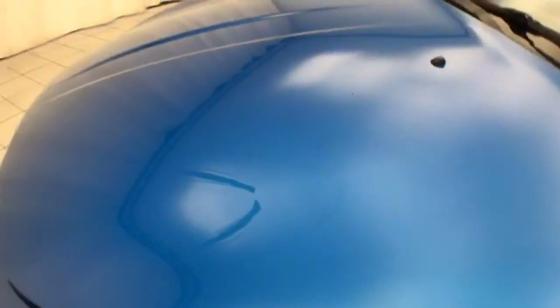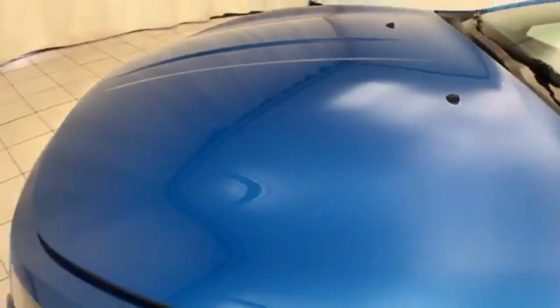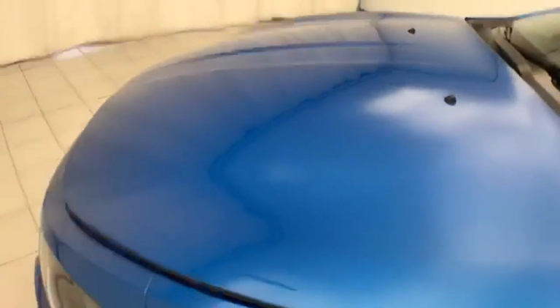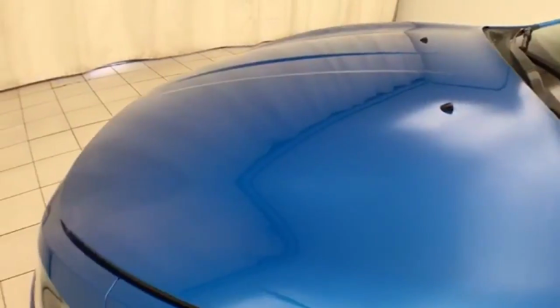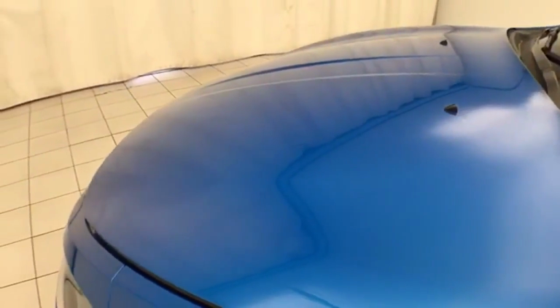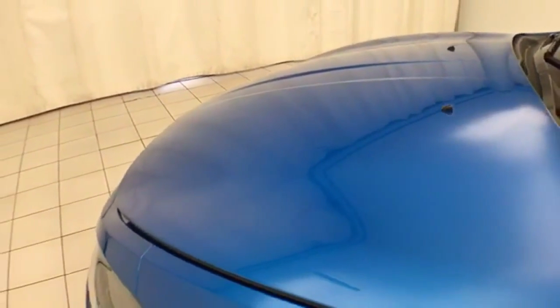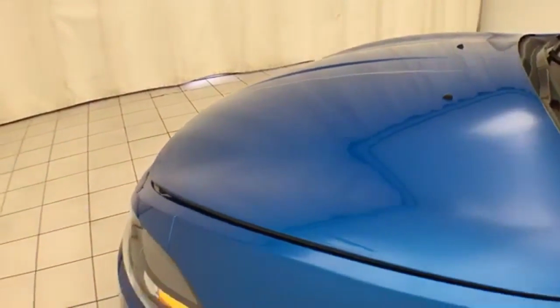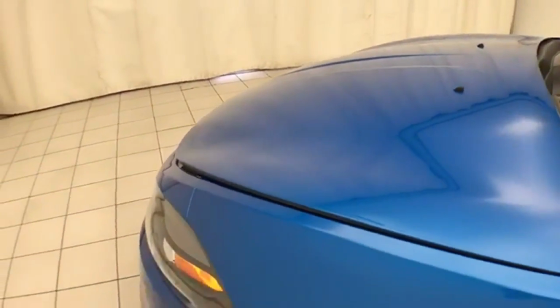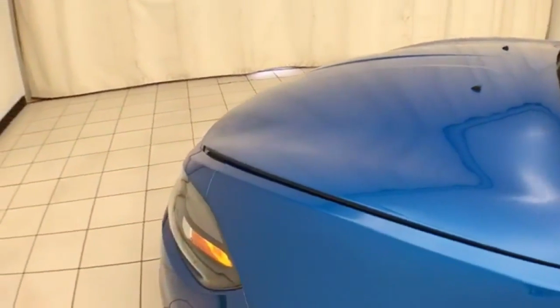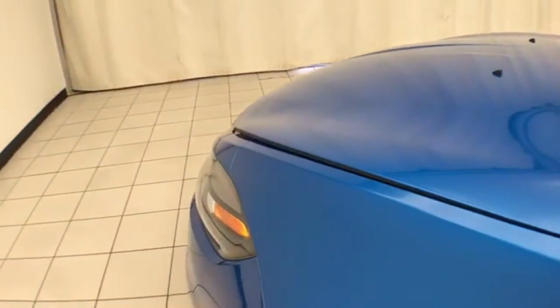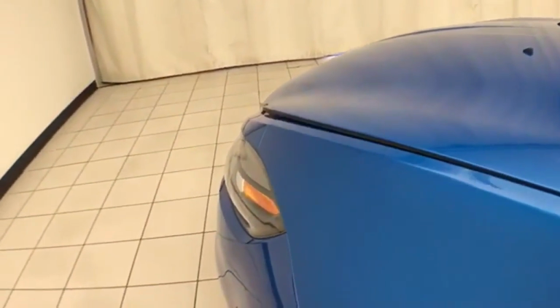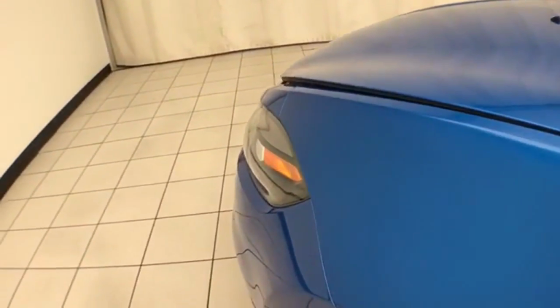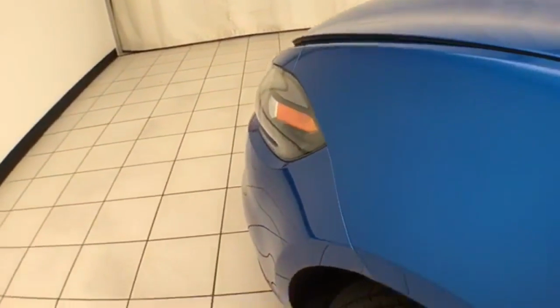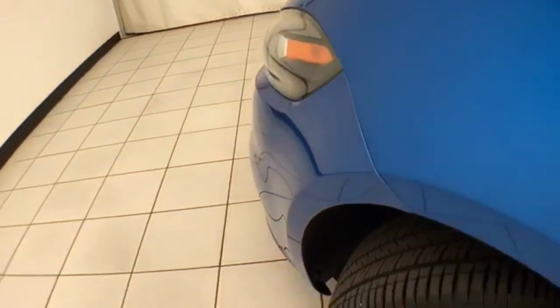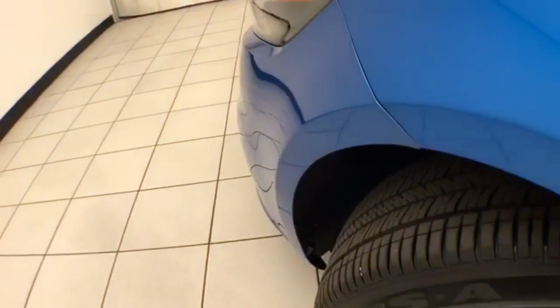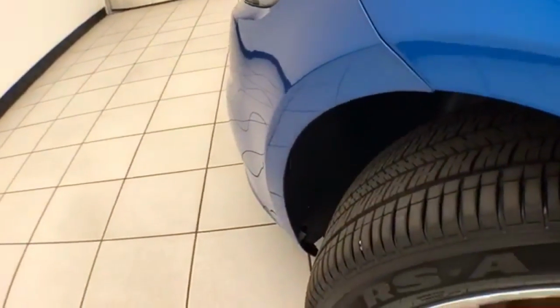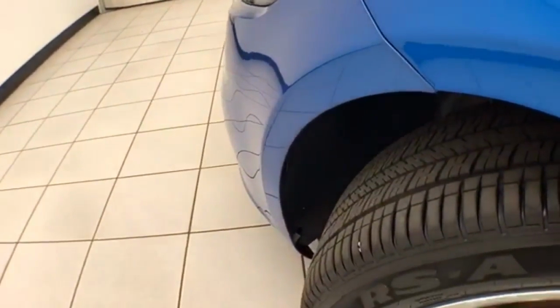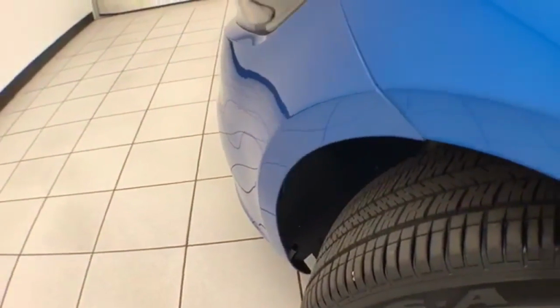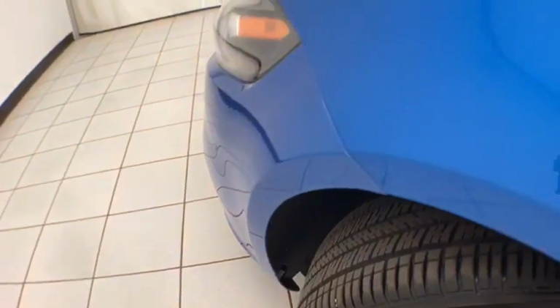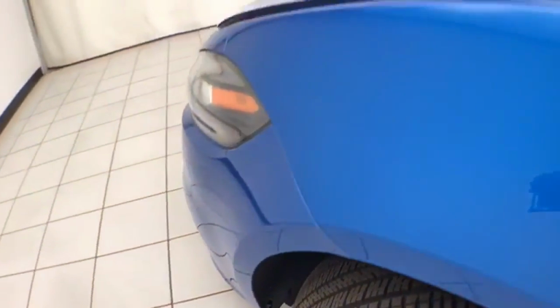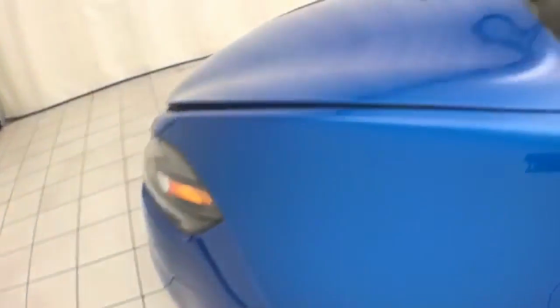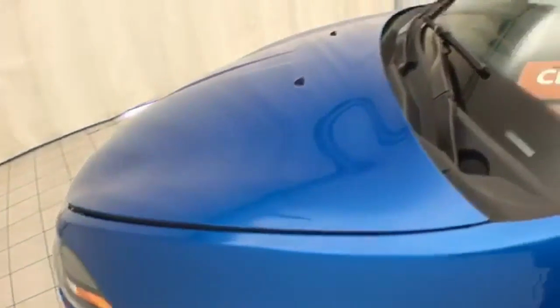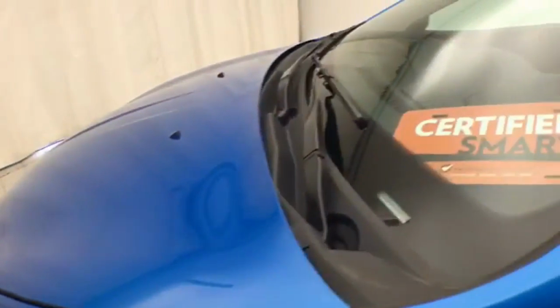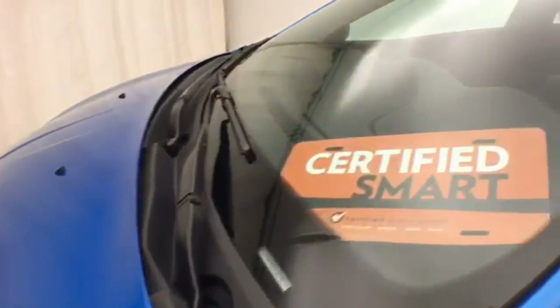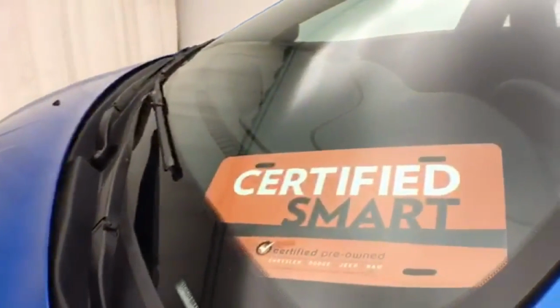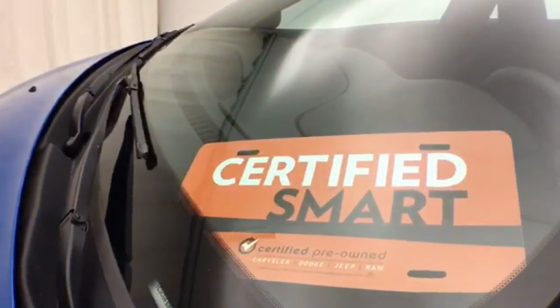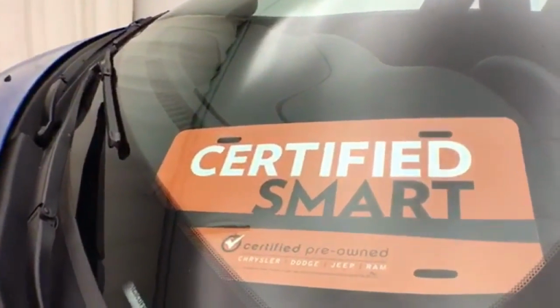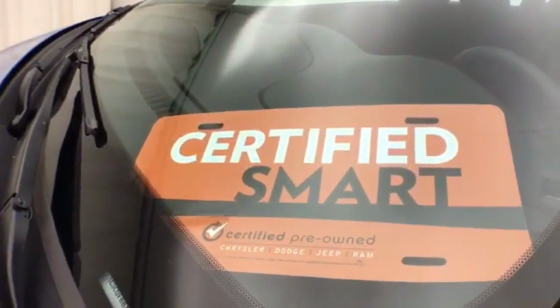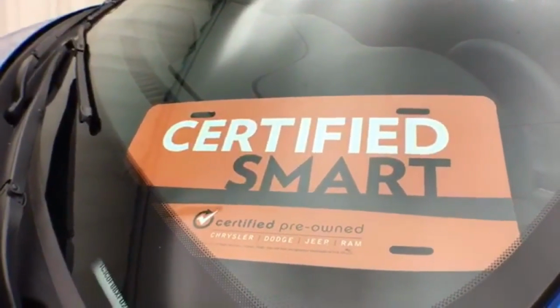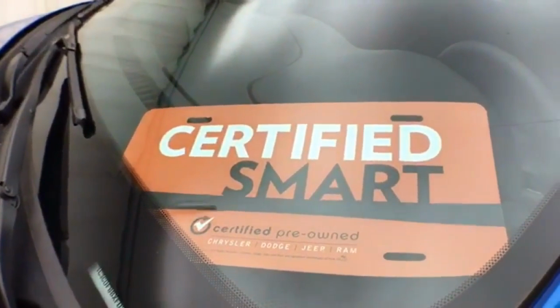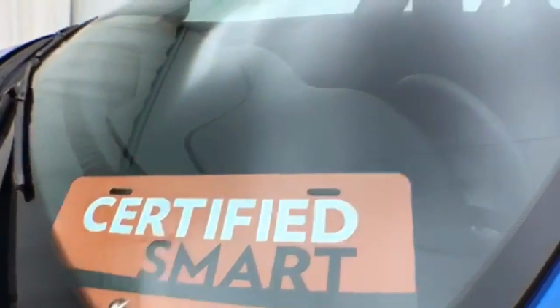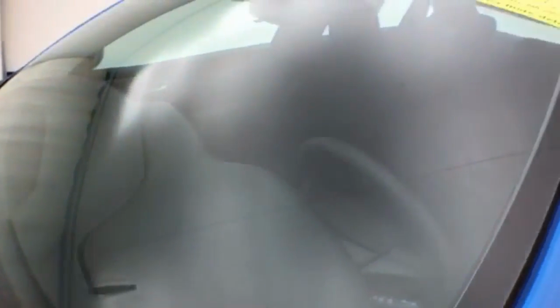EPA fuel economy estimates an average of 23 miles per gallon in the city and 35 on the highway. Approximately 60% tire tread remaining. Don't forget about that Chrysler Group certification — protecting your investment.